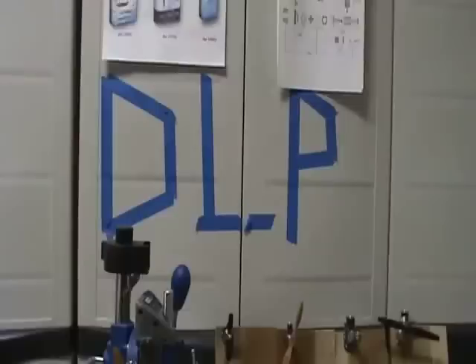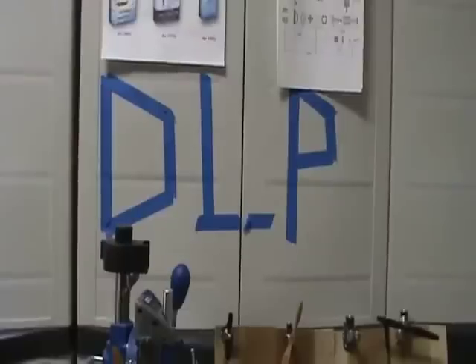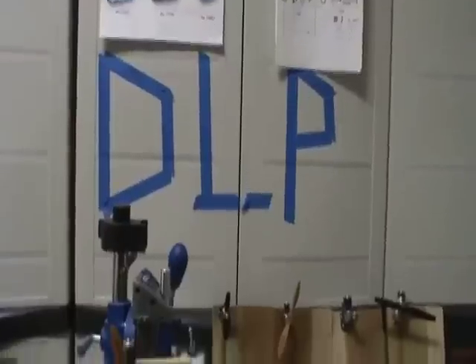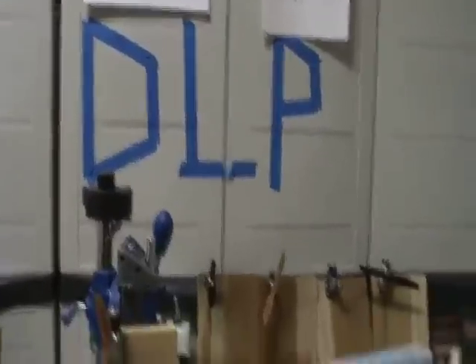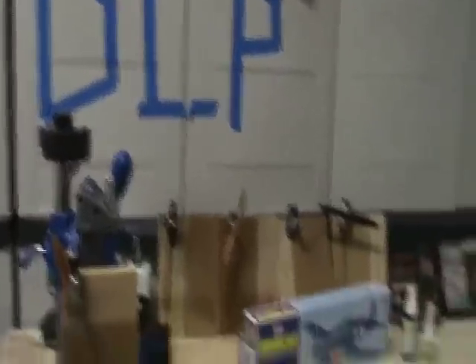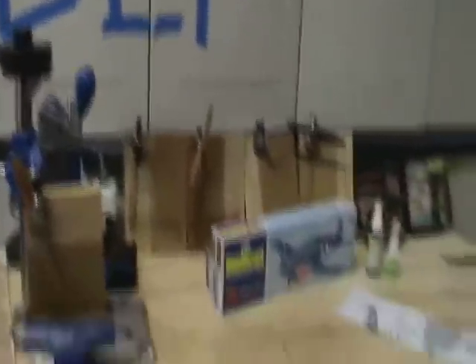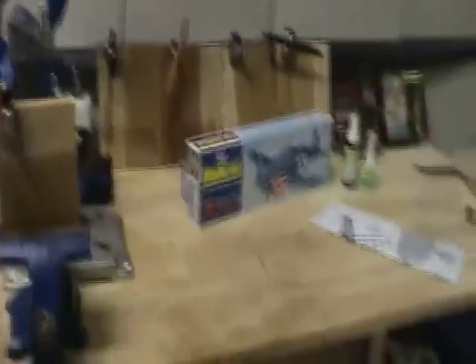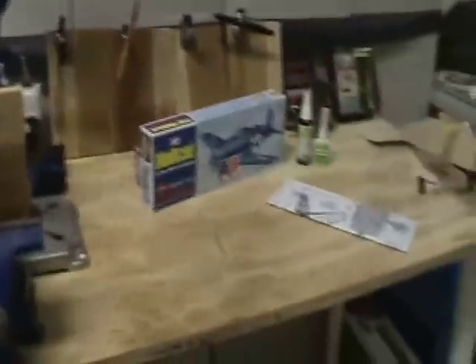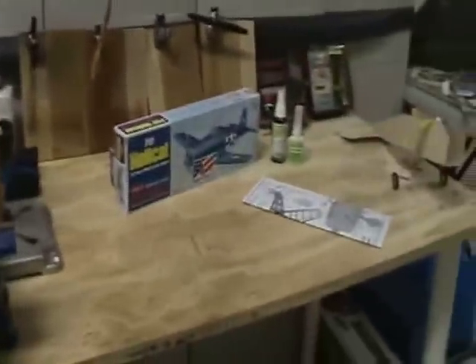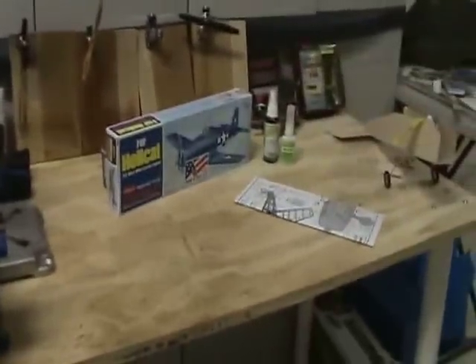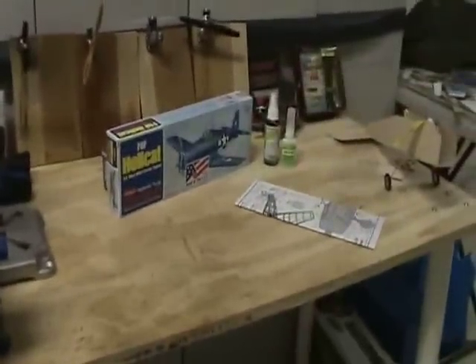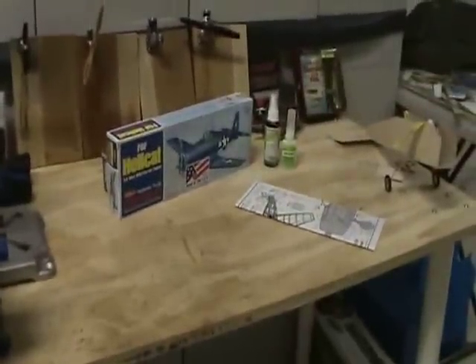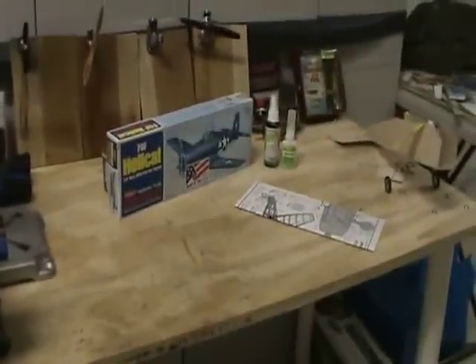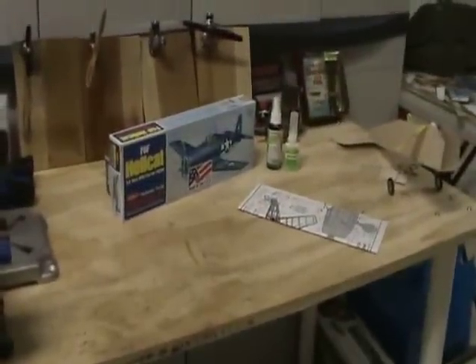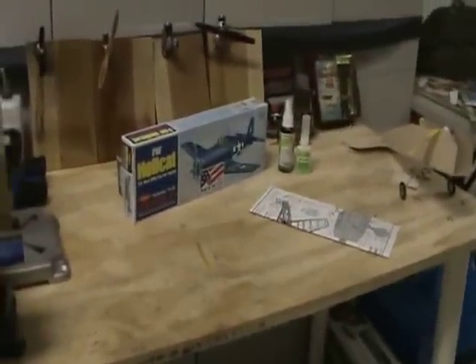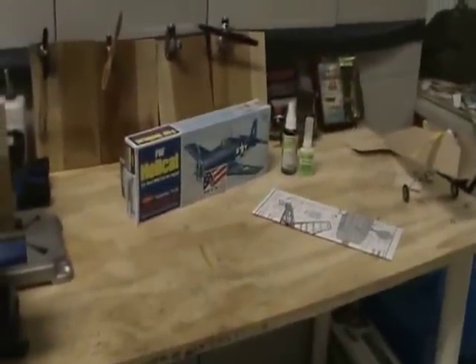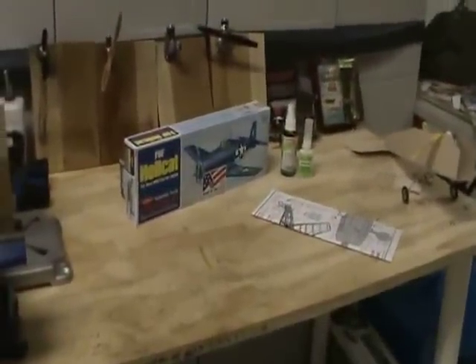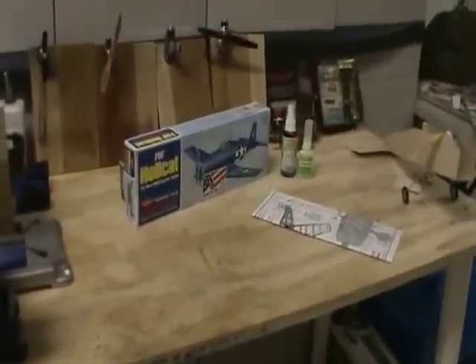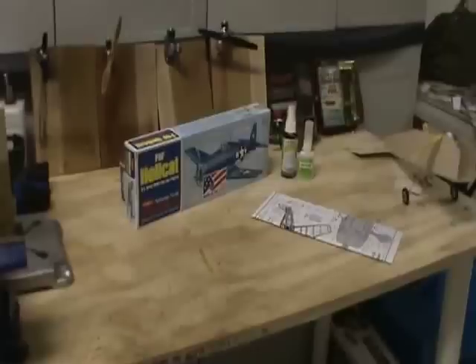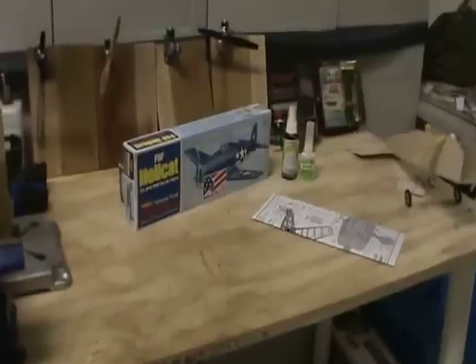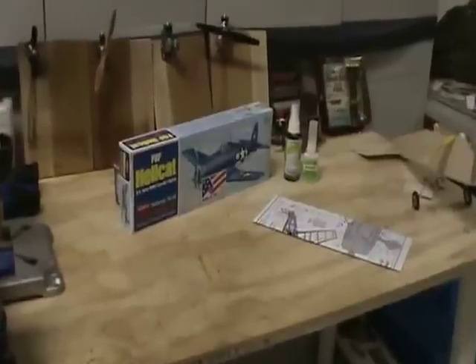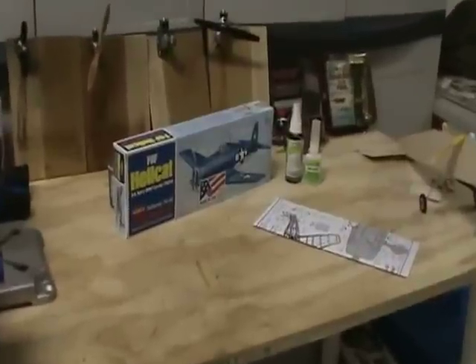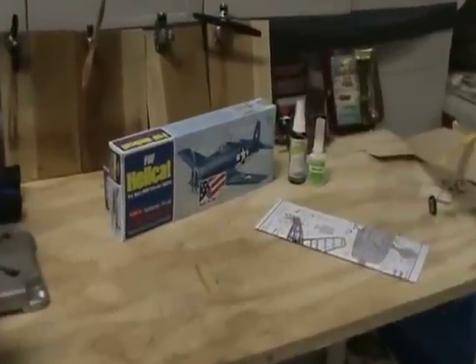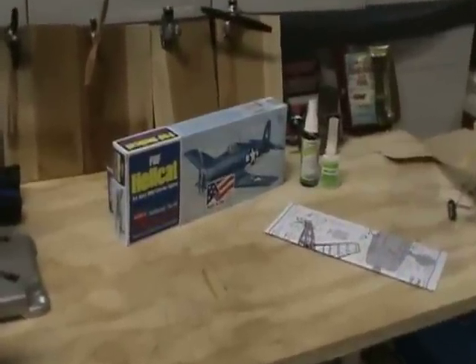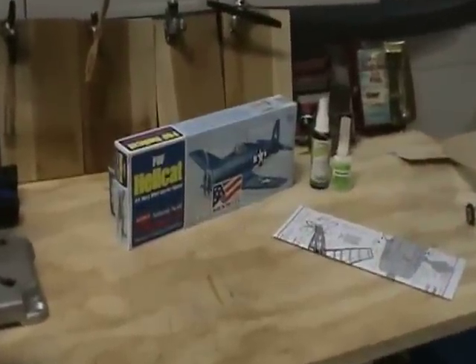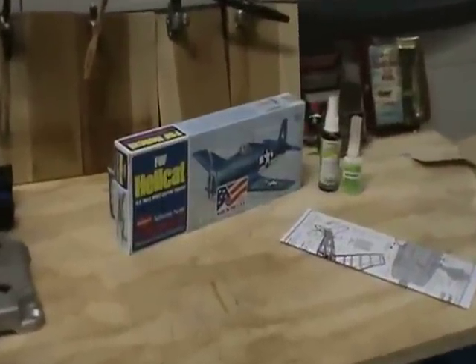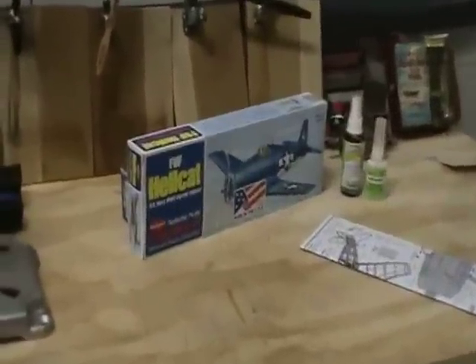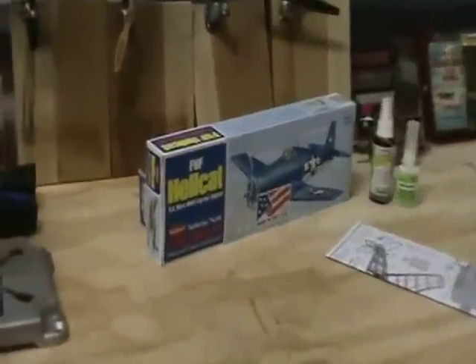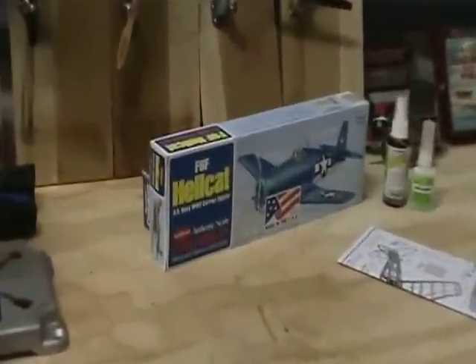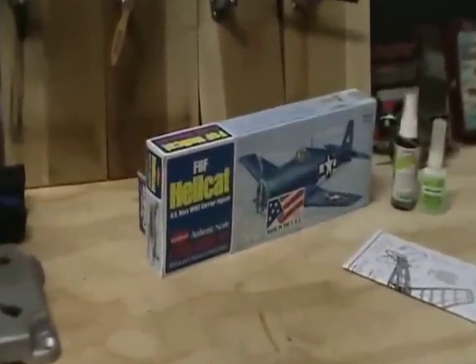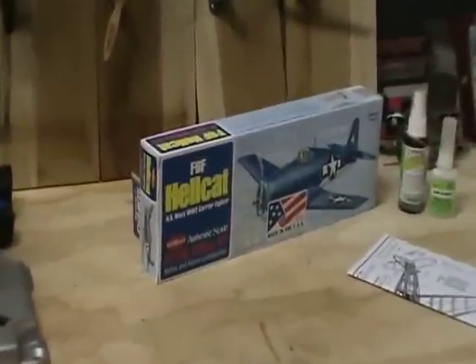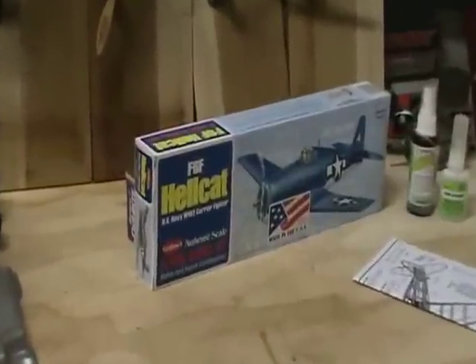Hi, I'm Luz and this is DioPlains. Today we are going to do the elevator of the F6F Hellcat.